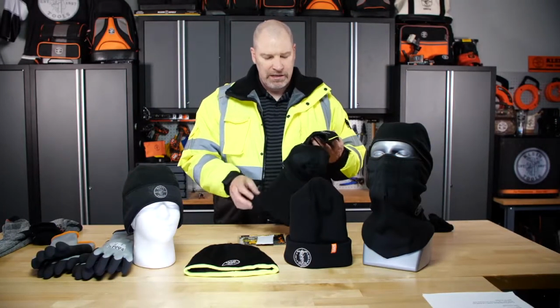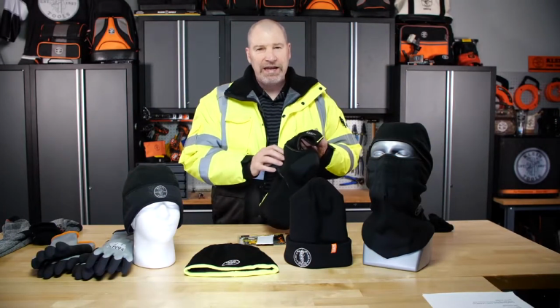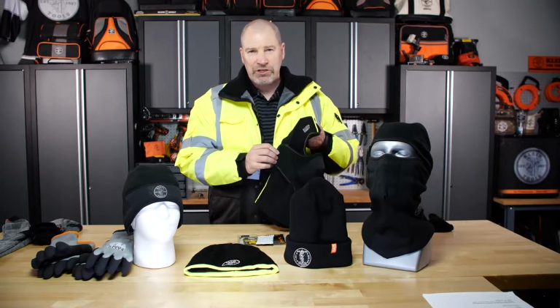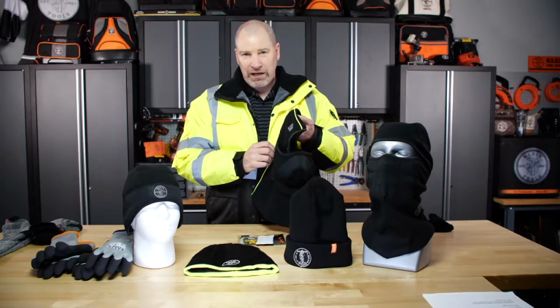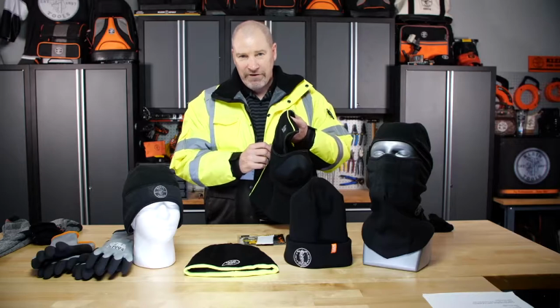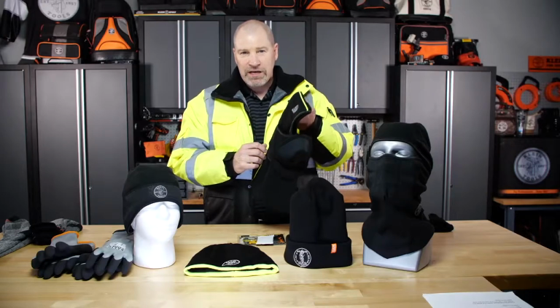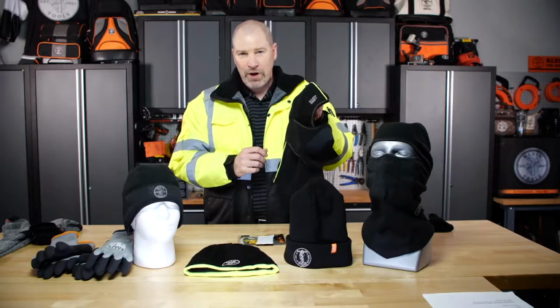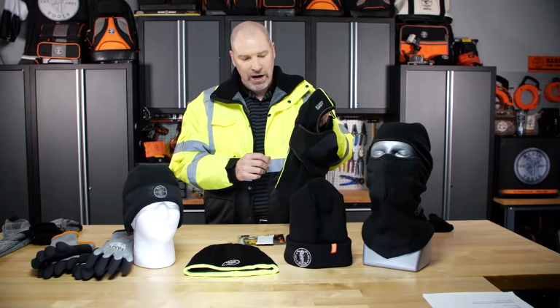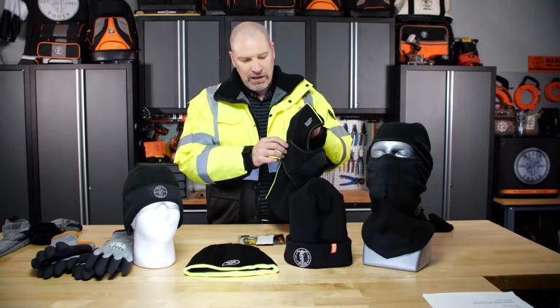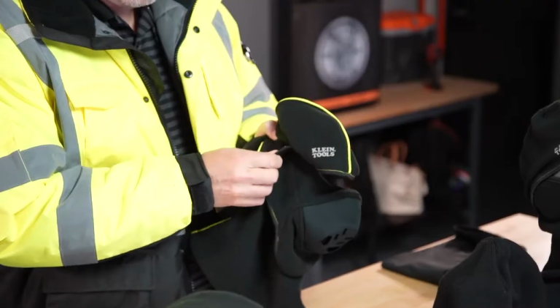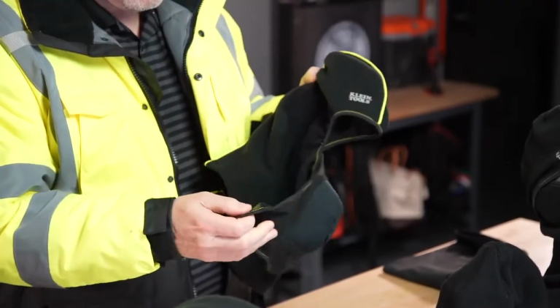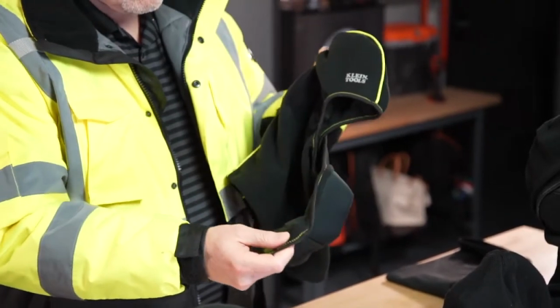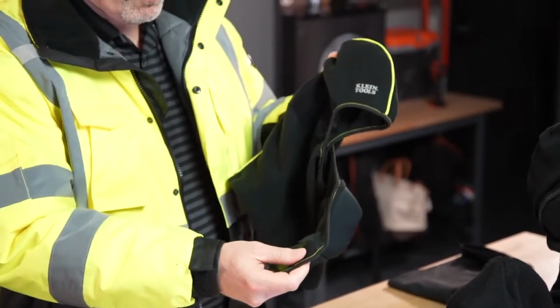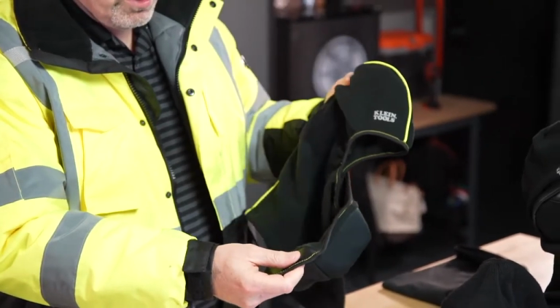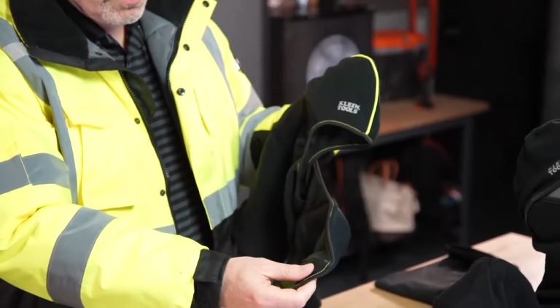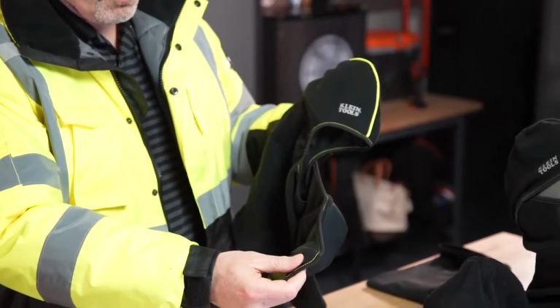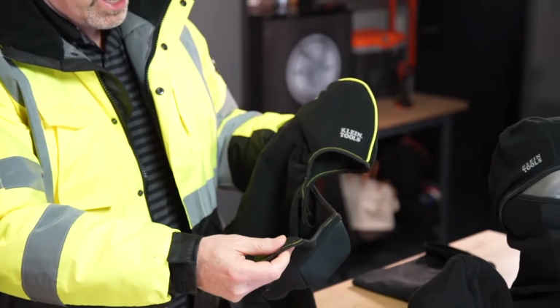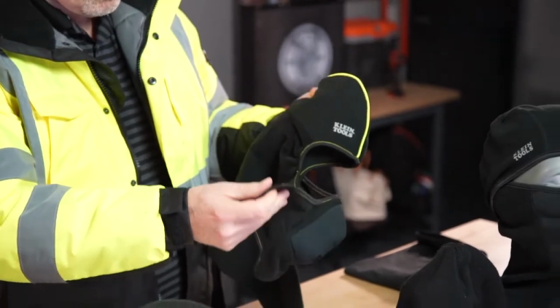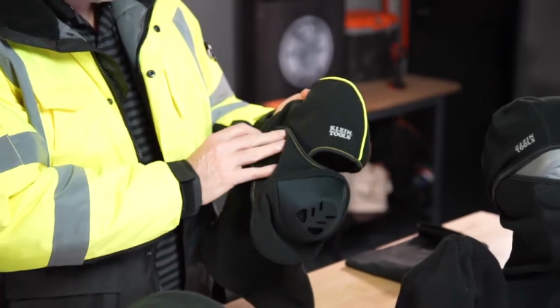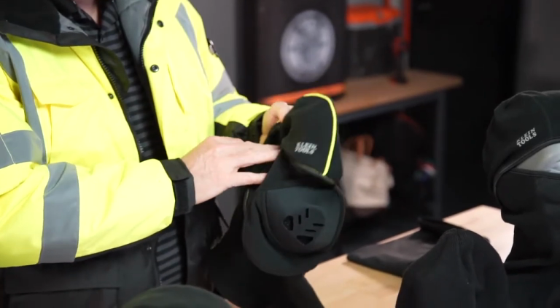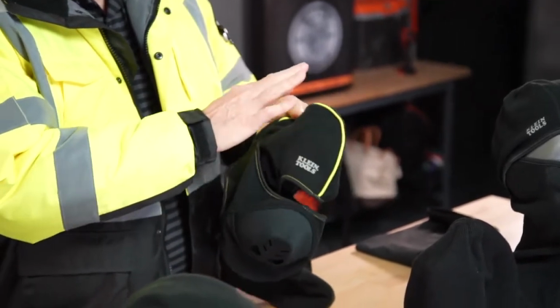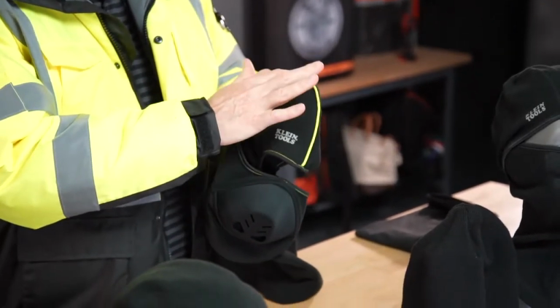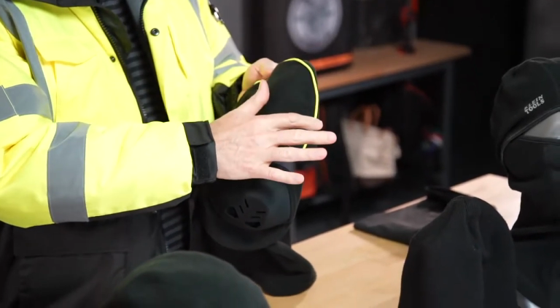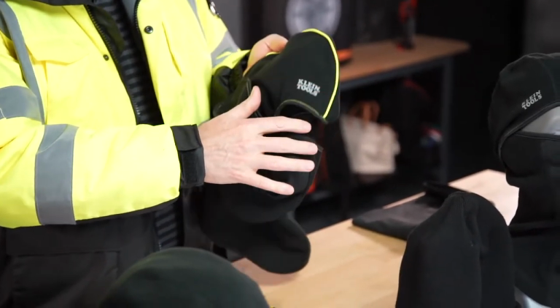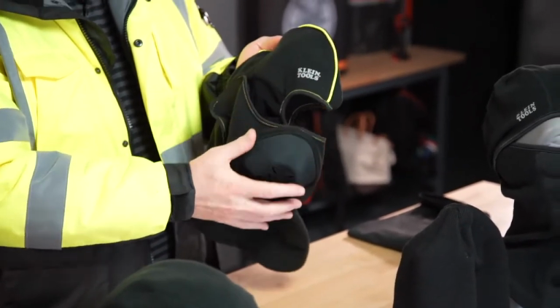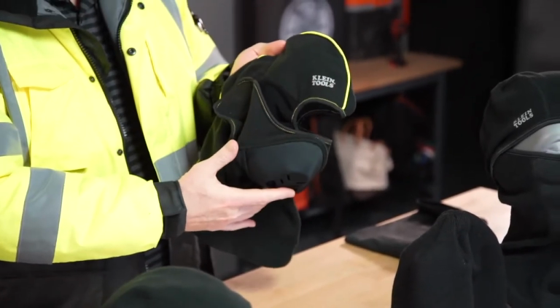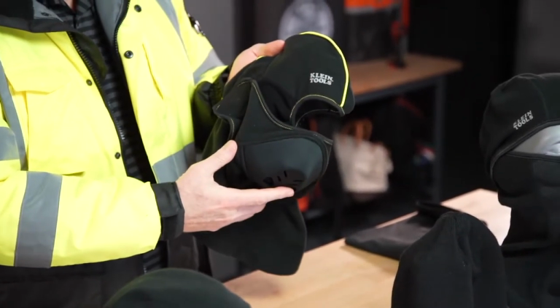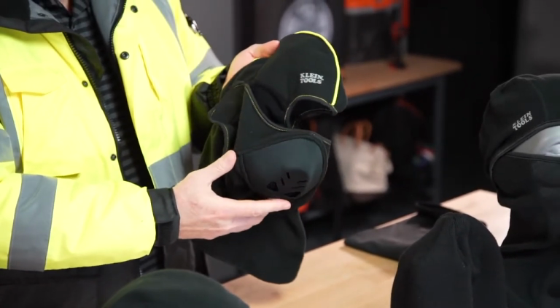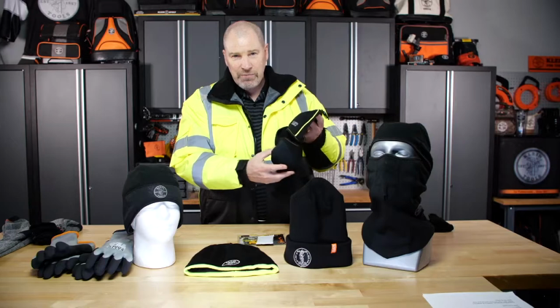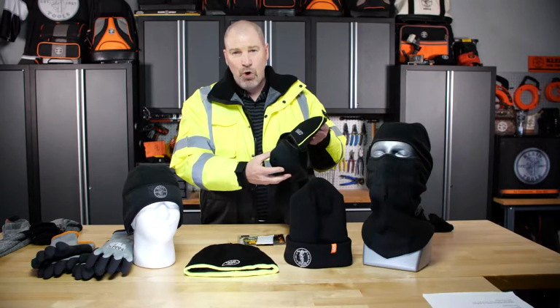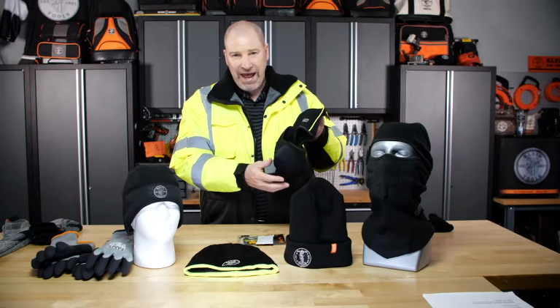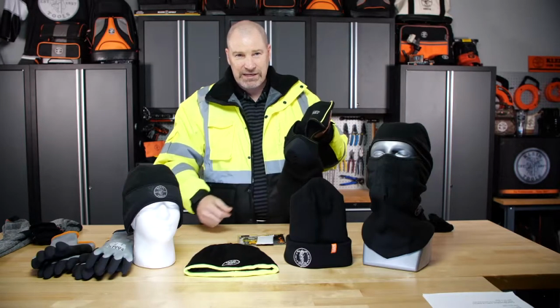The Heat Exchanger Balaclava is a great product. The unit is removable, so you can put it on or off as needed. It has great high-vis piping on the top to keep you warm and seen.